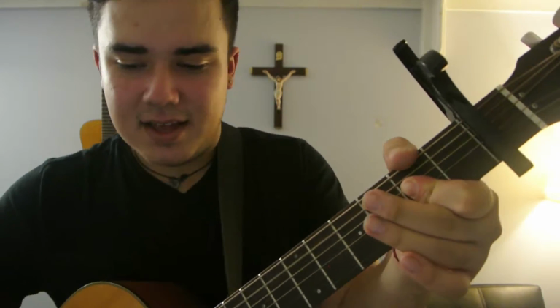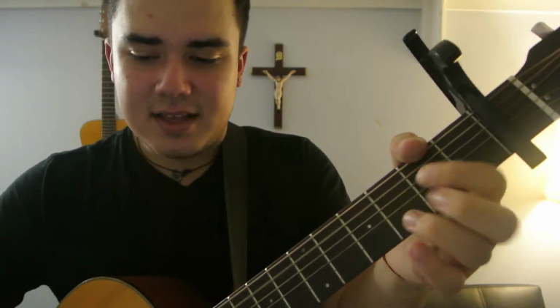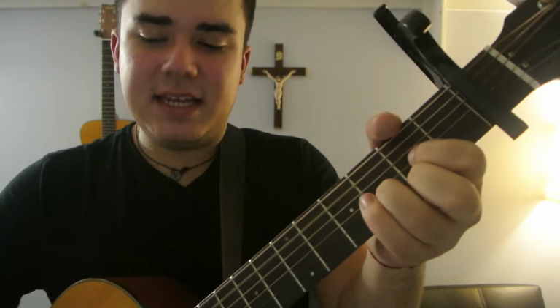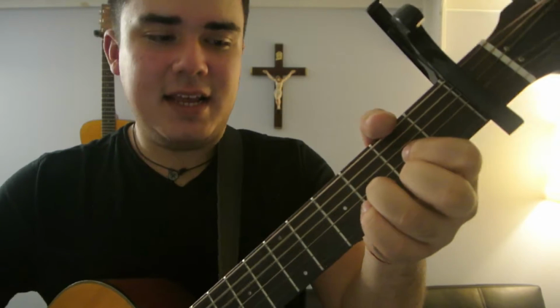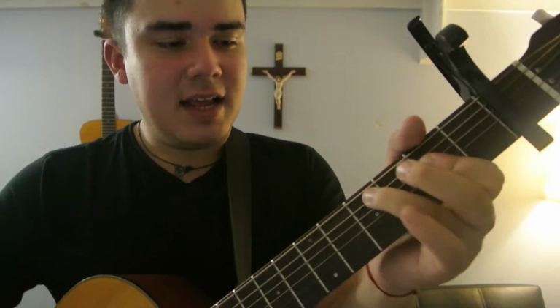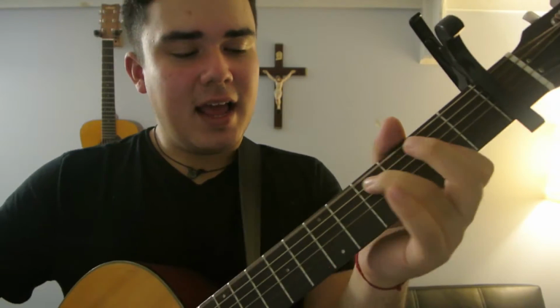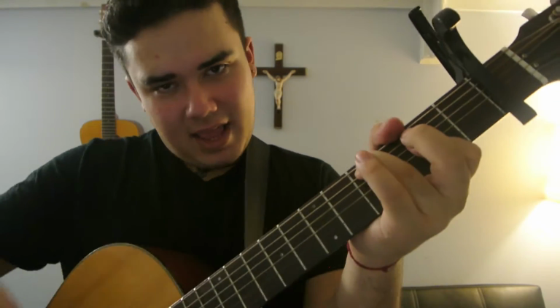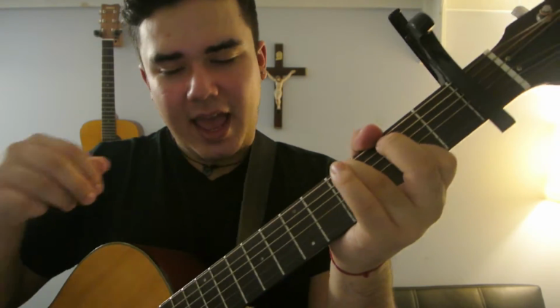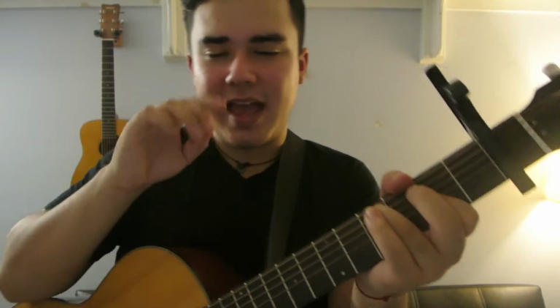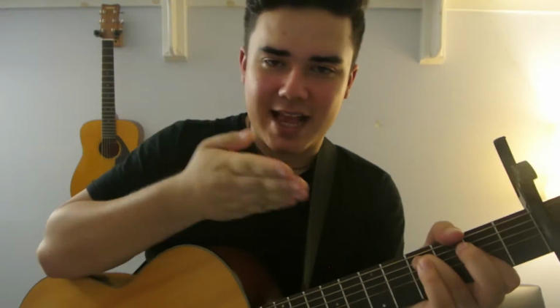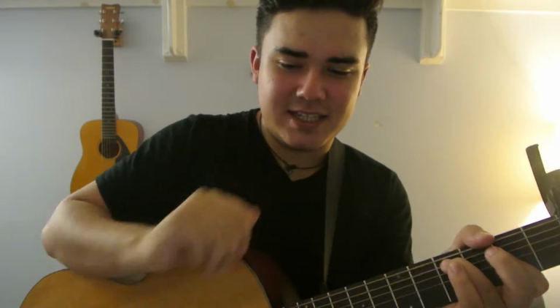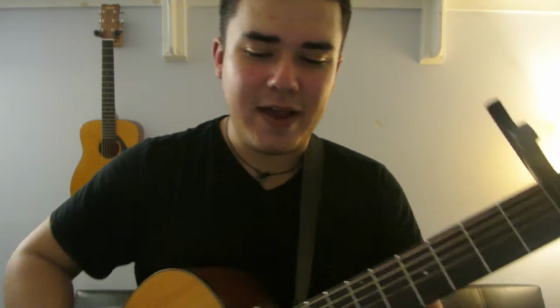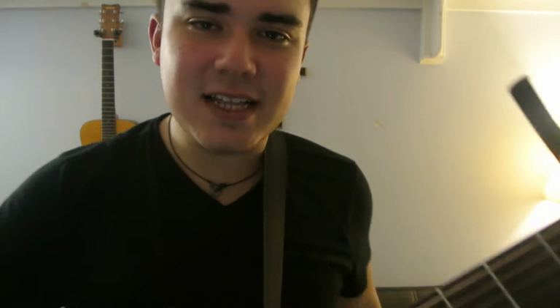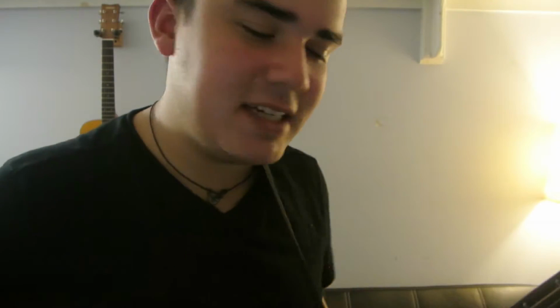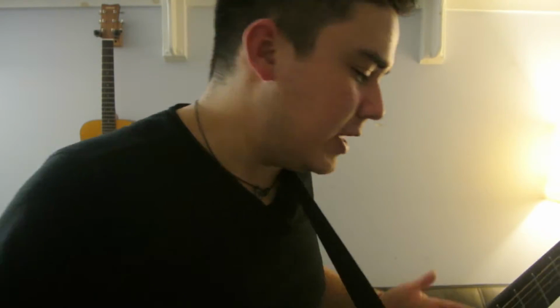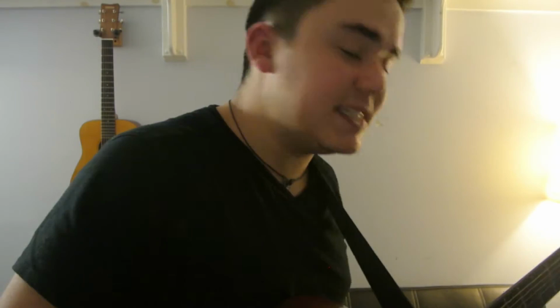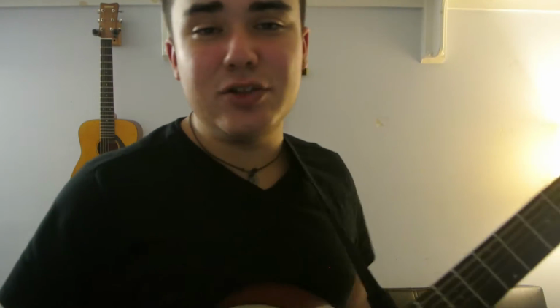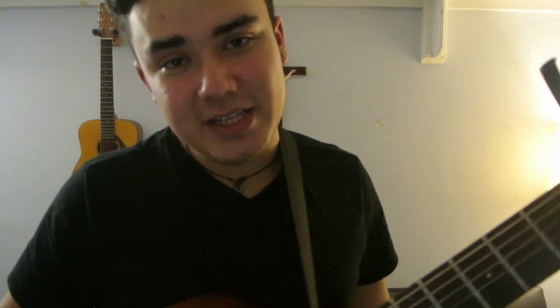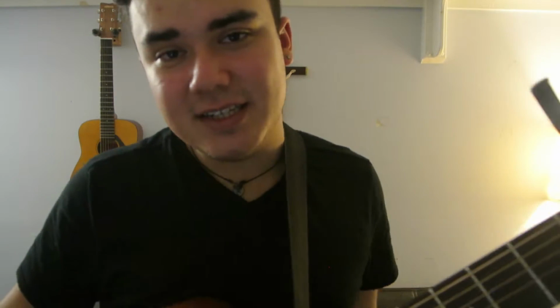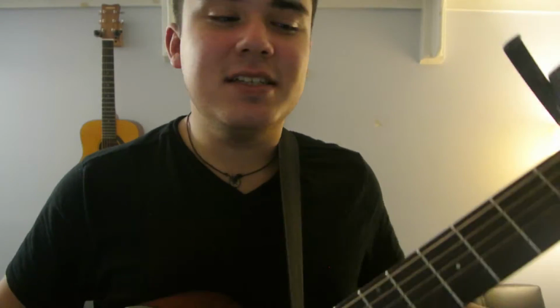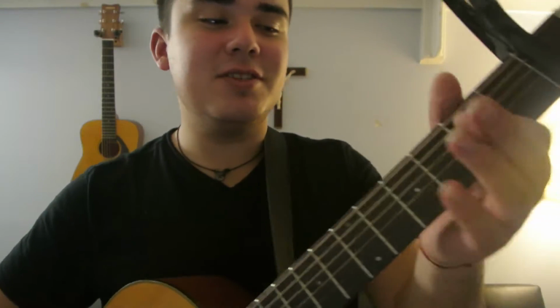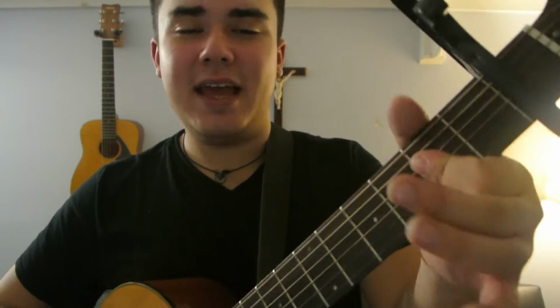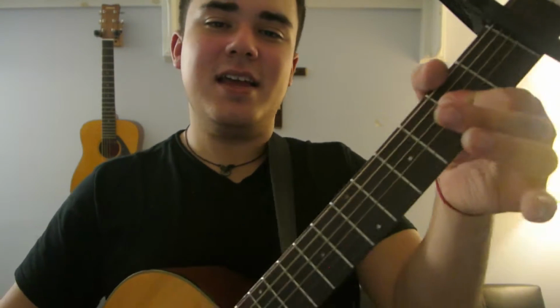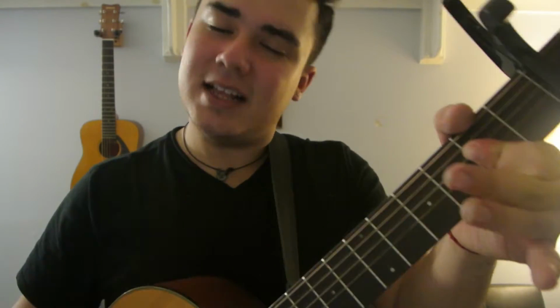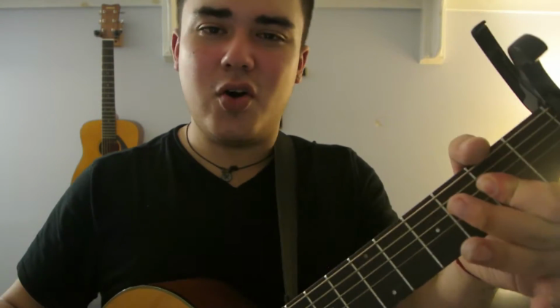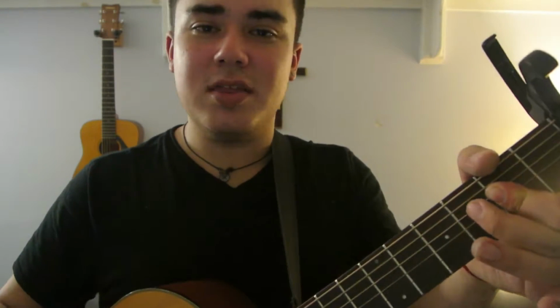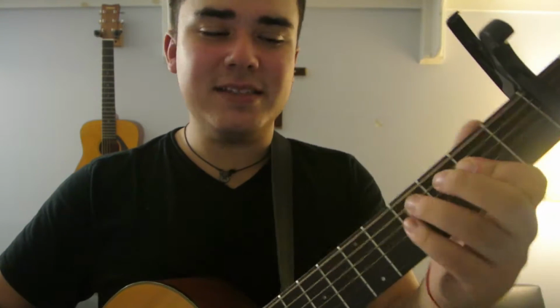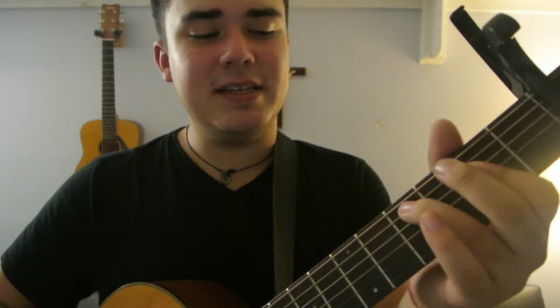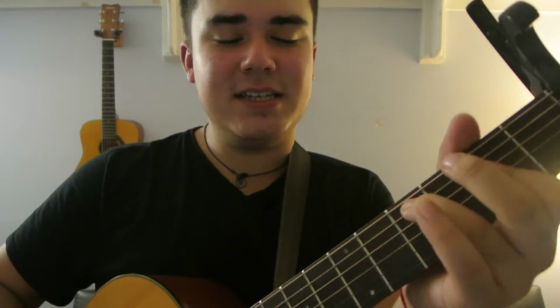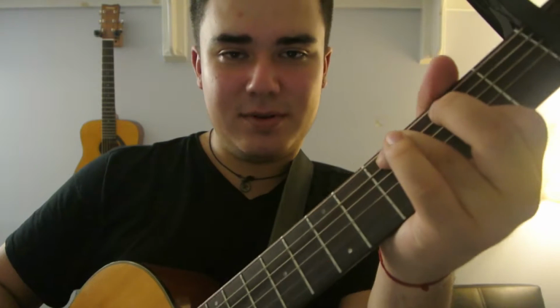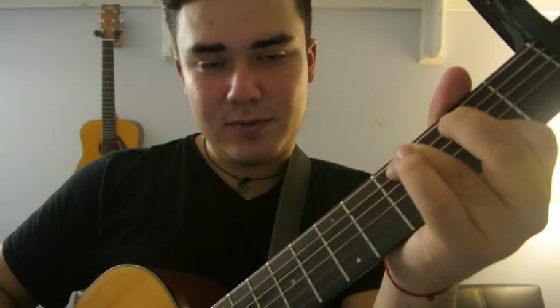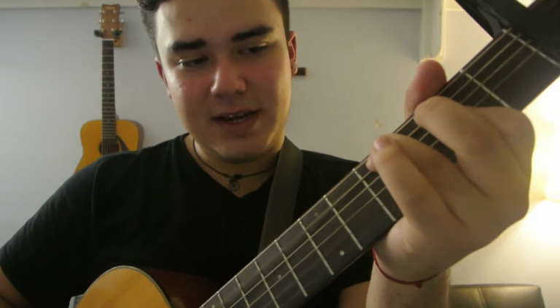Then A, D, A slash C. So A slash C sharp — it's super easy. You just do an A chord, and the bass note is the C sharp, which is right here.